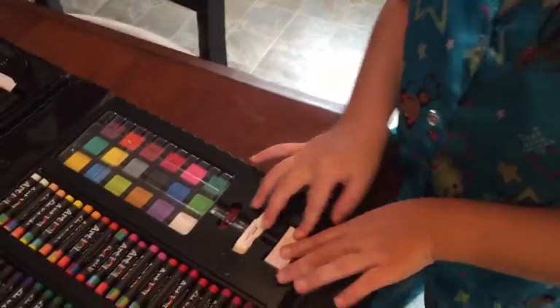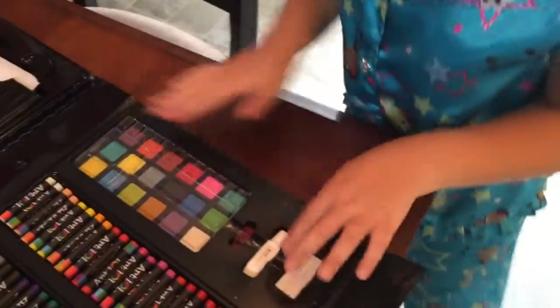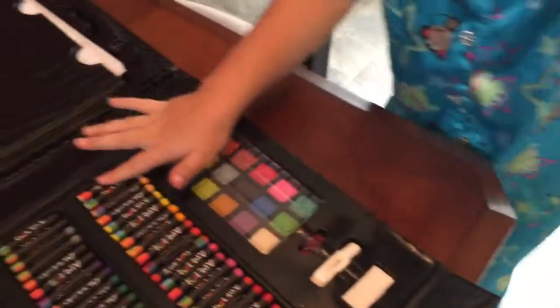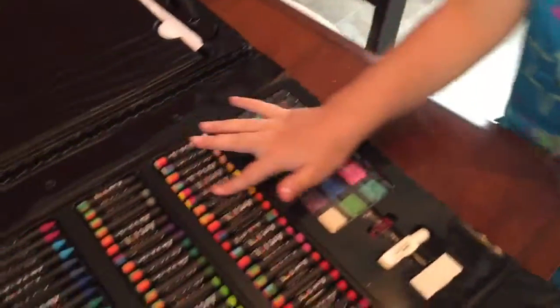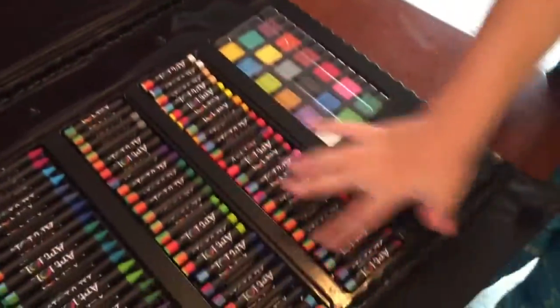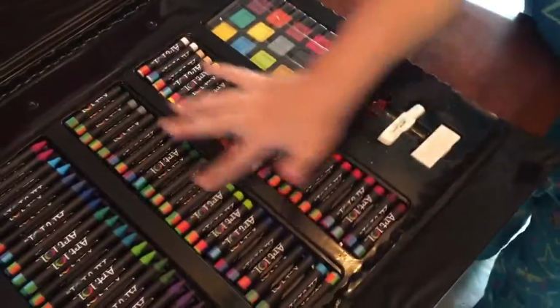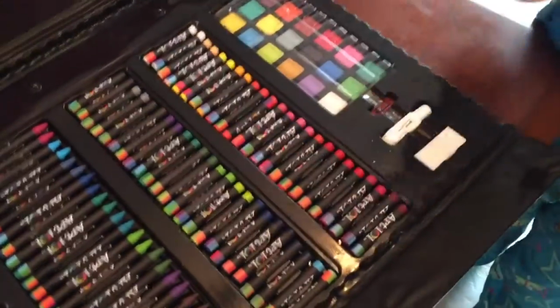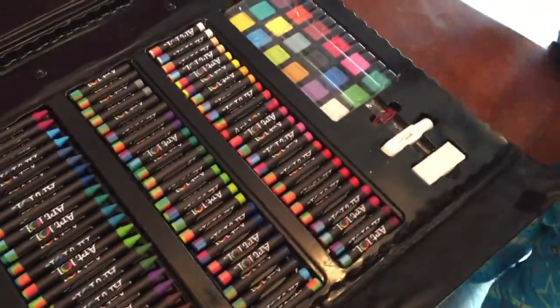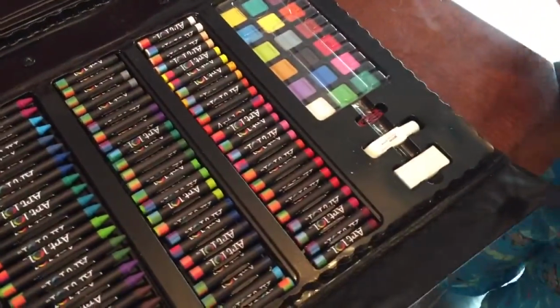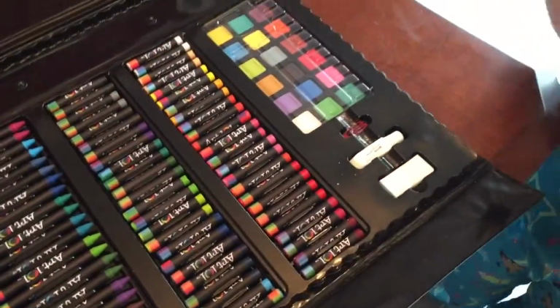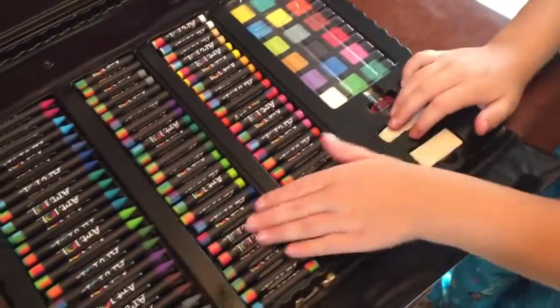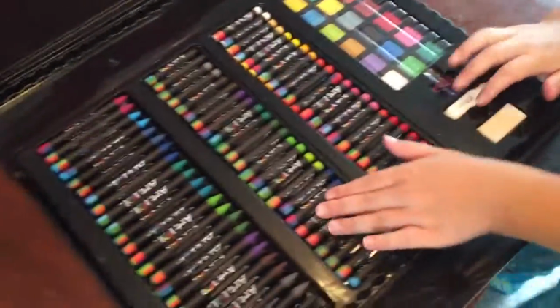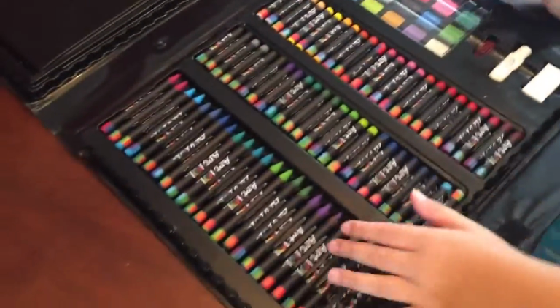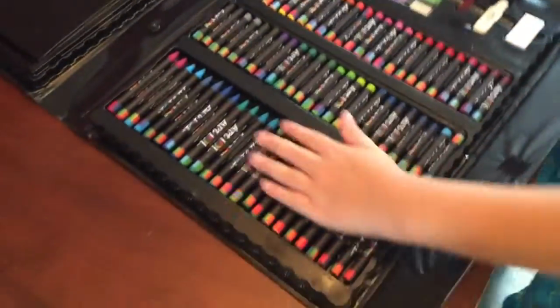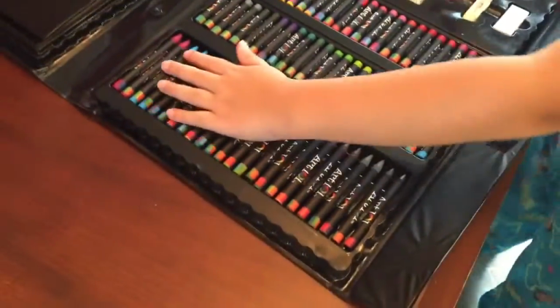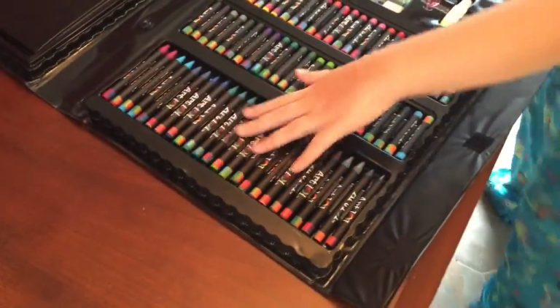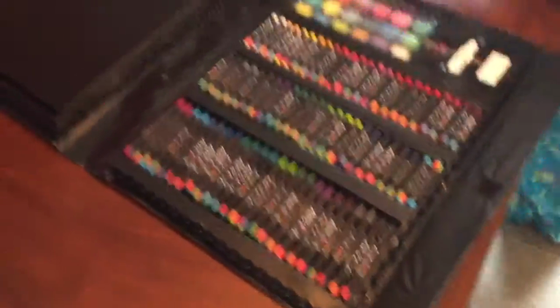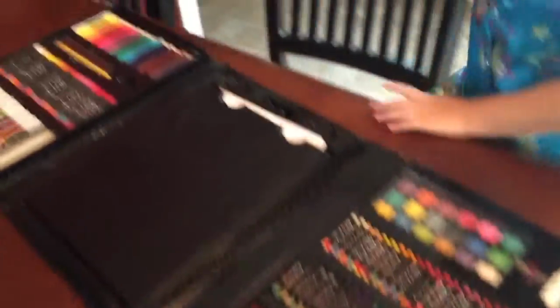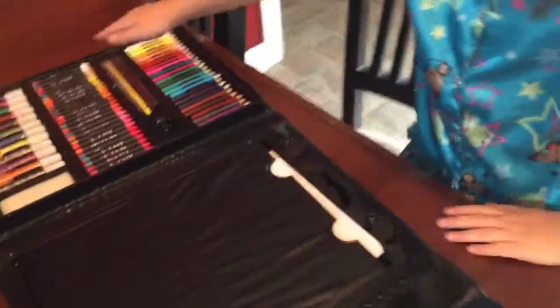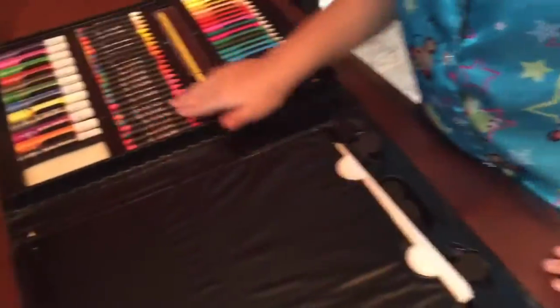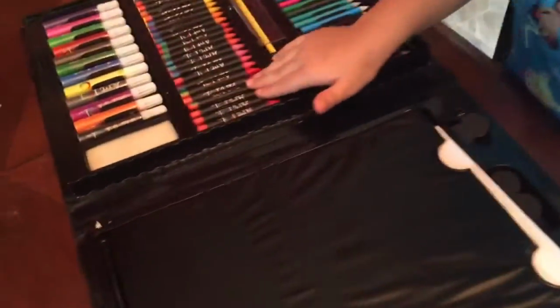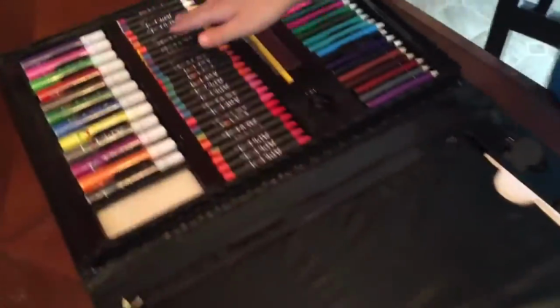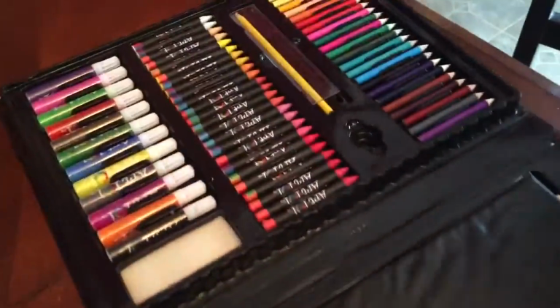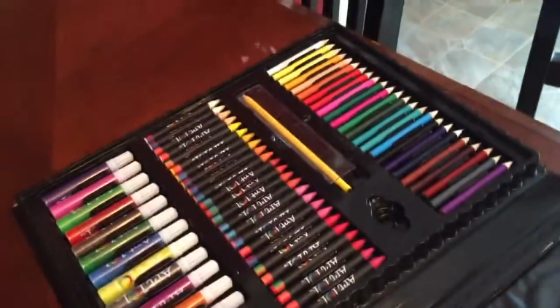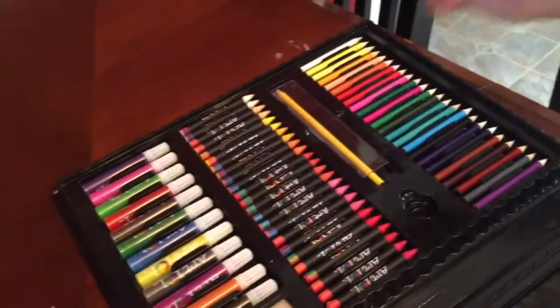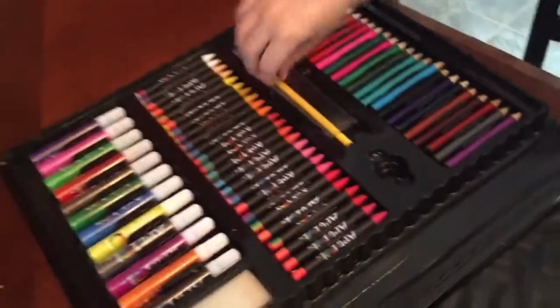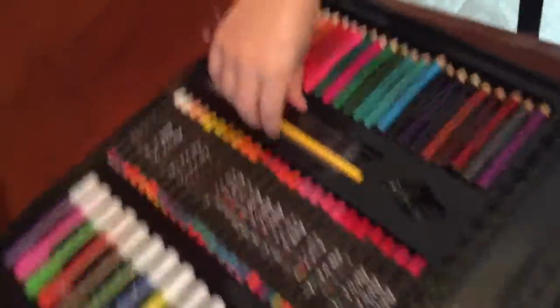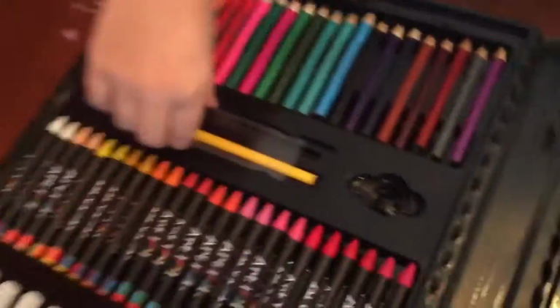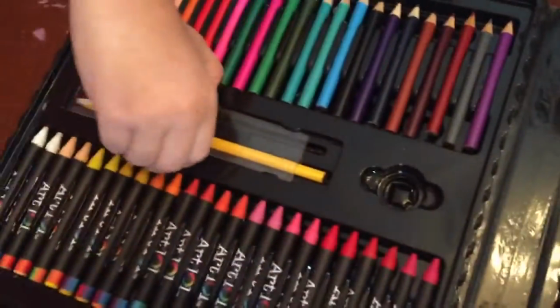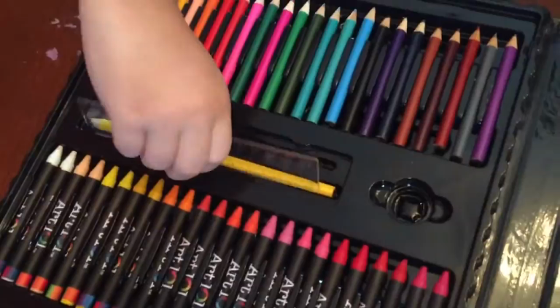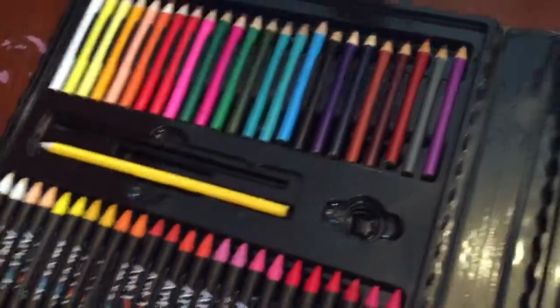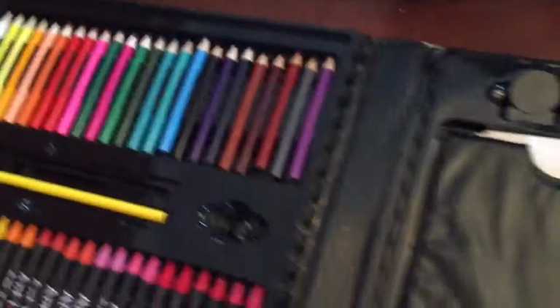These are oil pastels. These are some crayons. These are the other pack of crayons. And this is the other side.